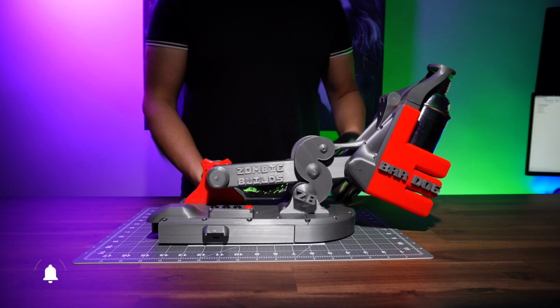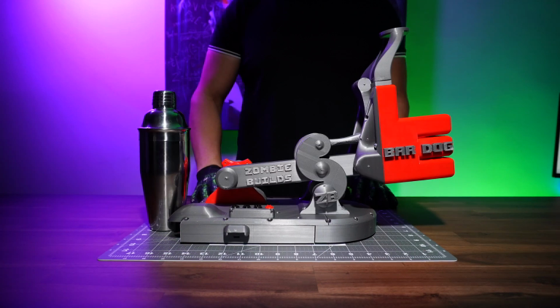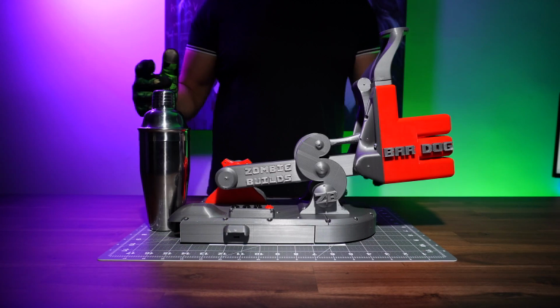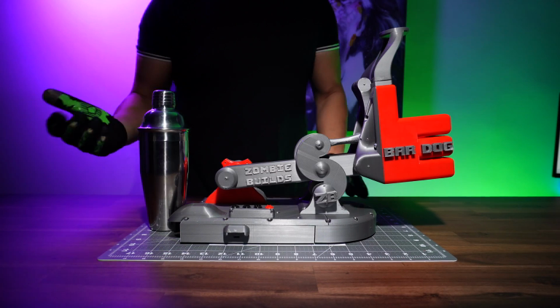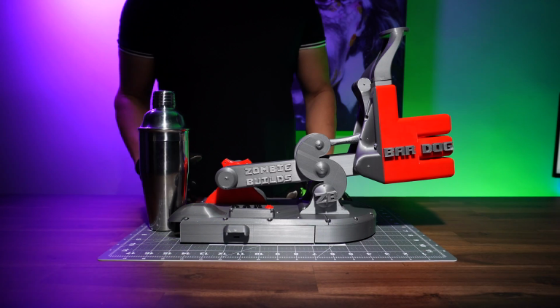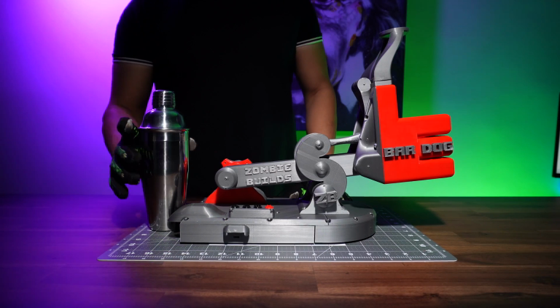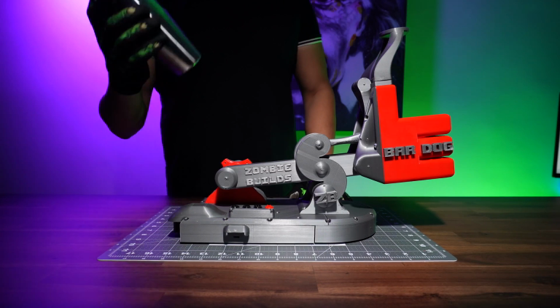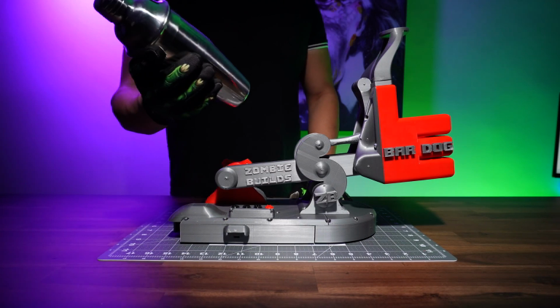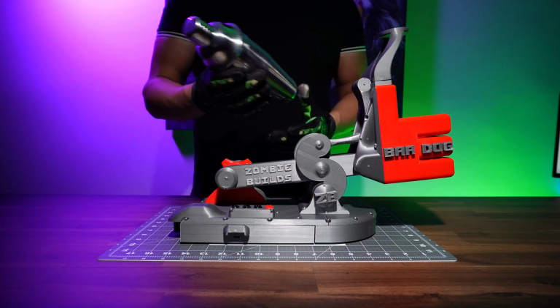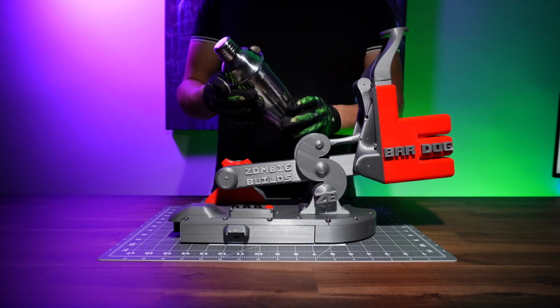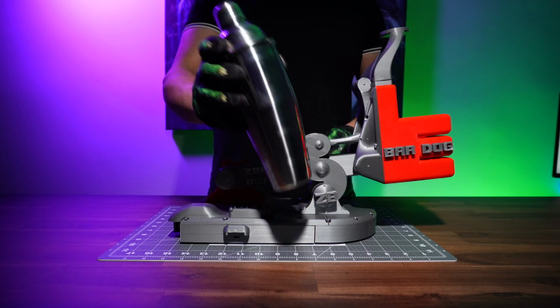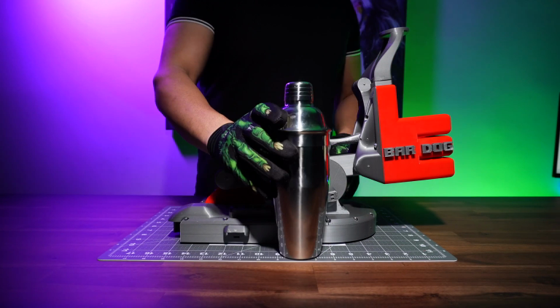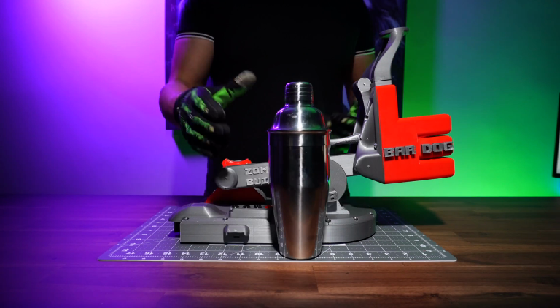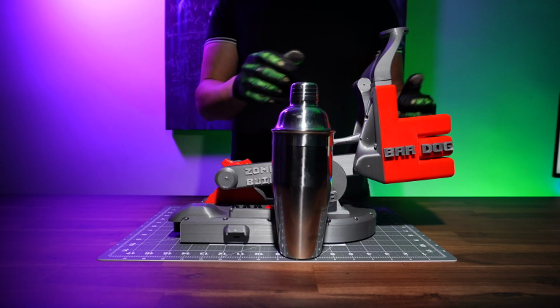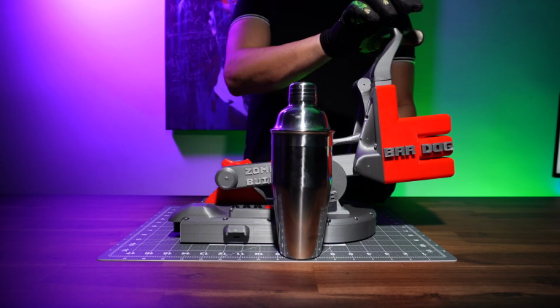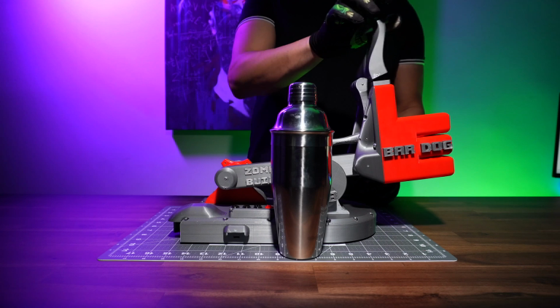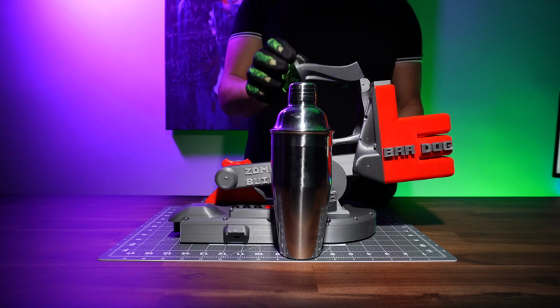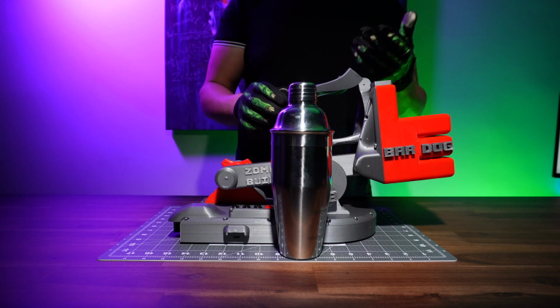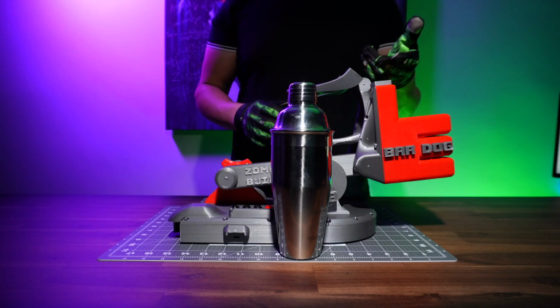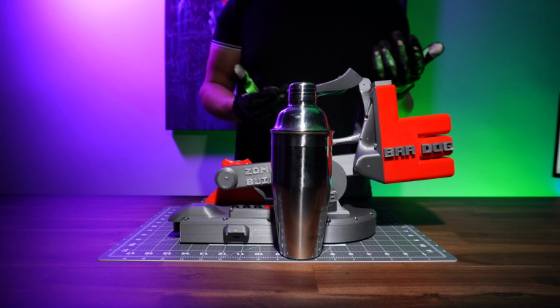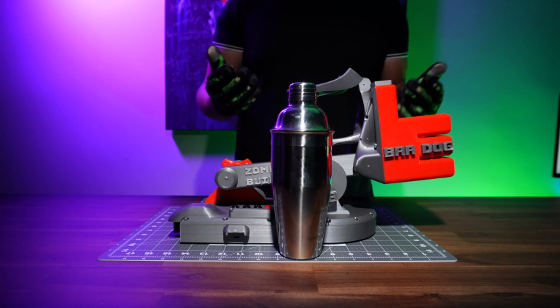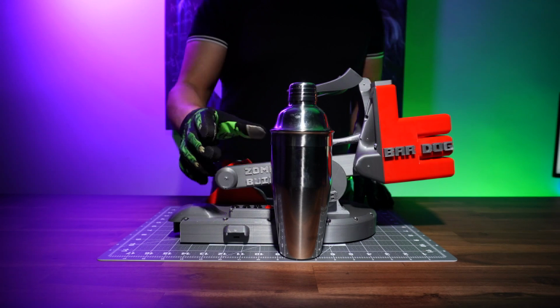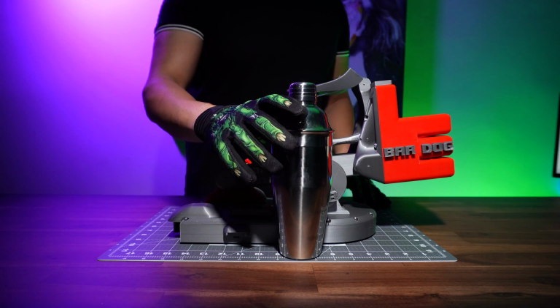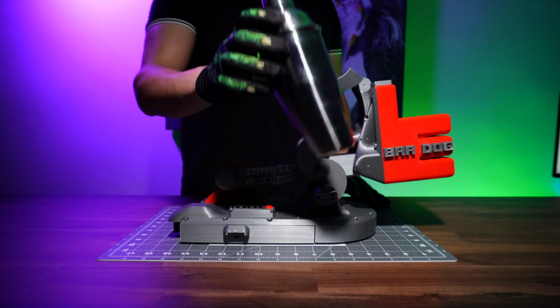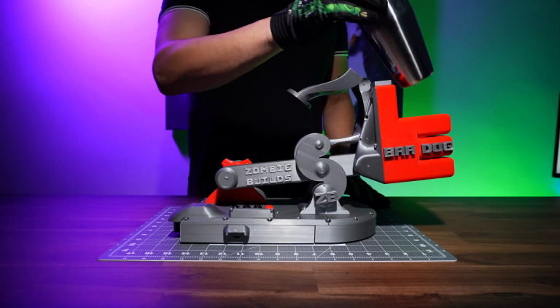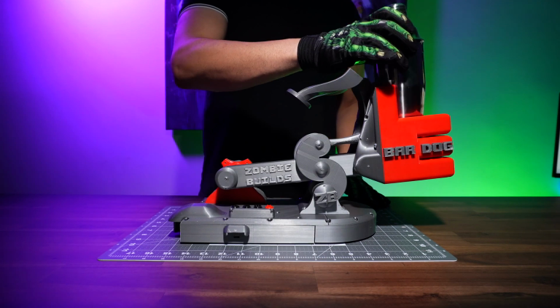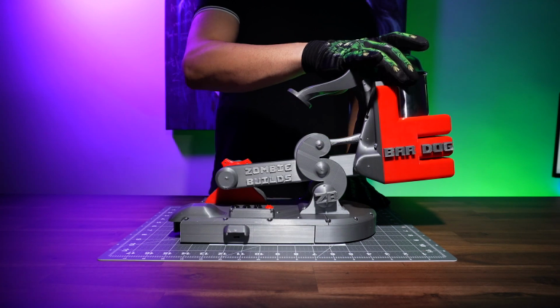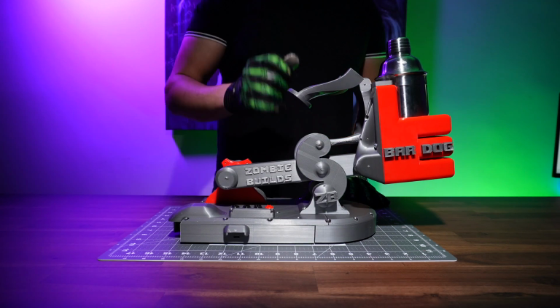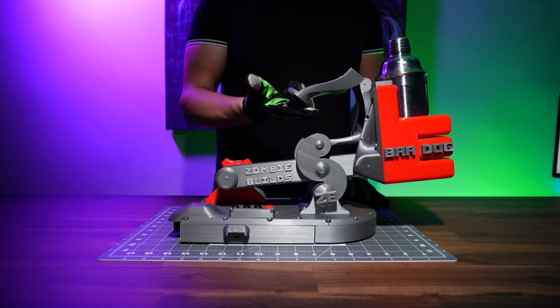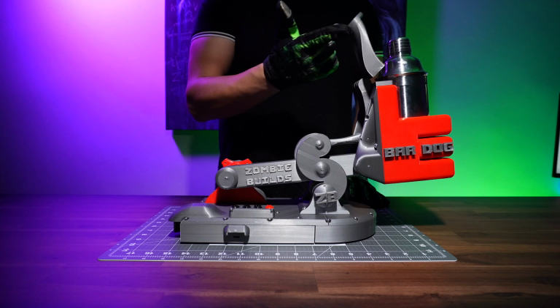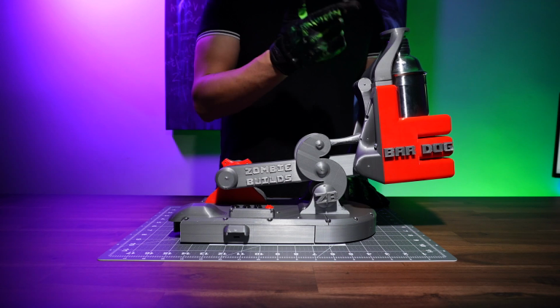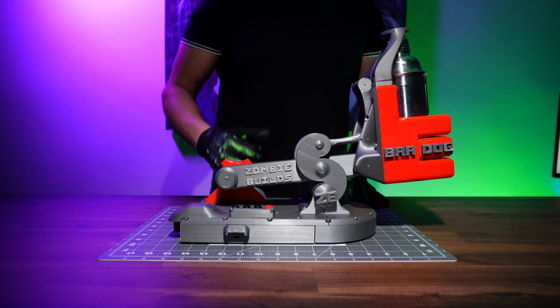This machine is designed to work with any shaker that we might have at home. By opening the top, which is held by a pair of magnets, slide in your shaker. Then secure the shaker by closing it.